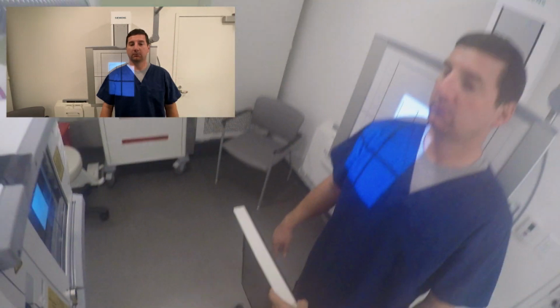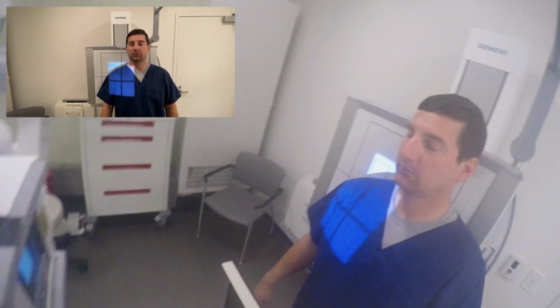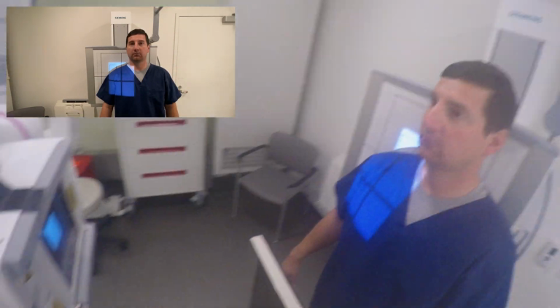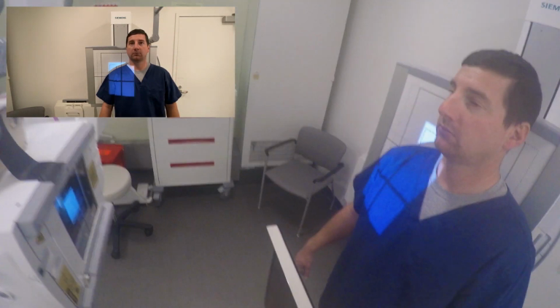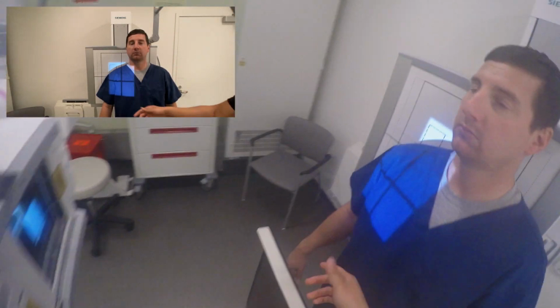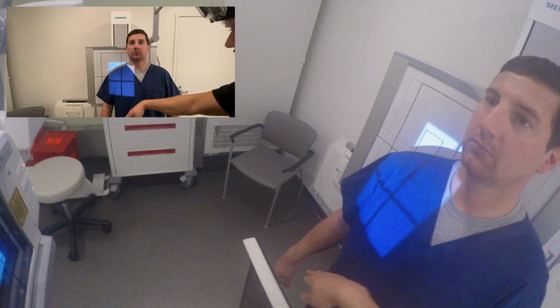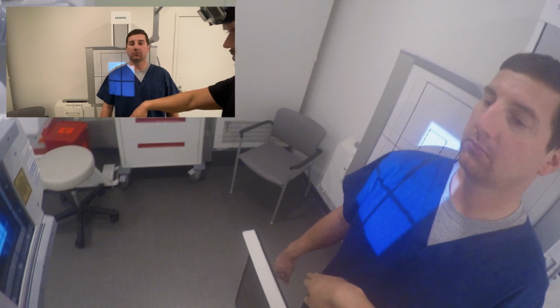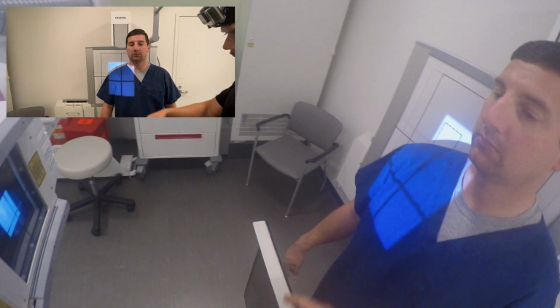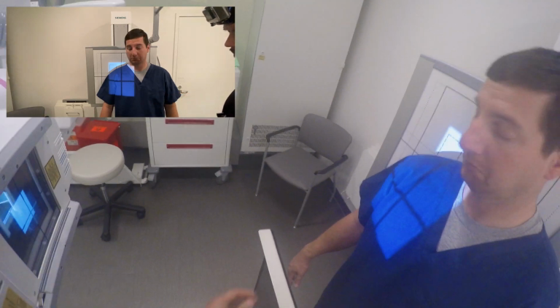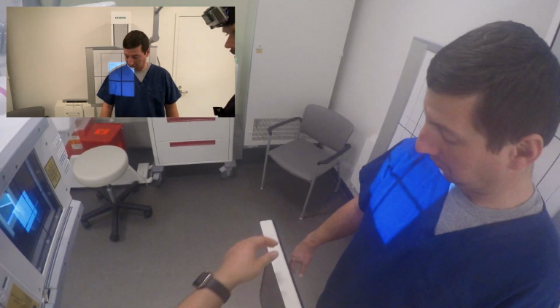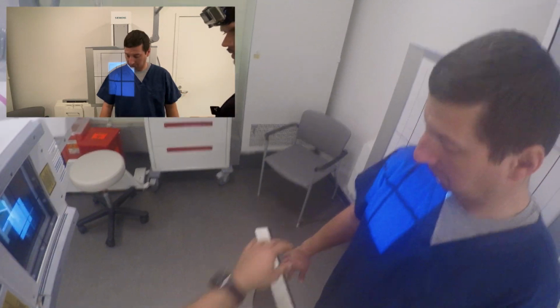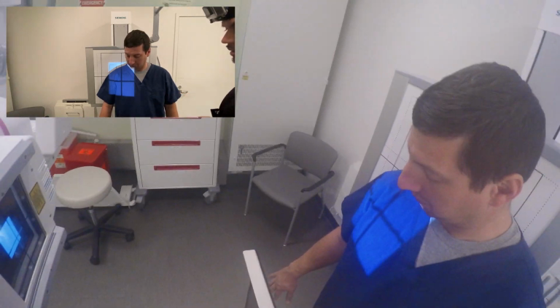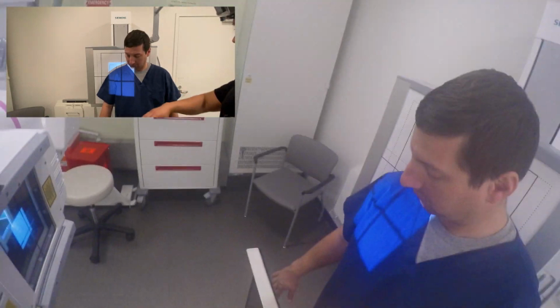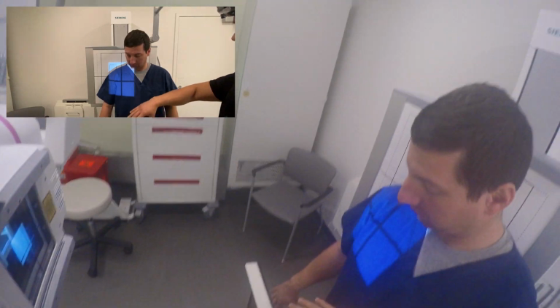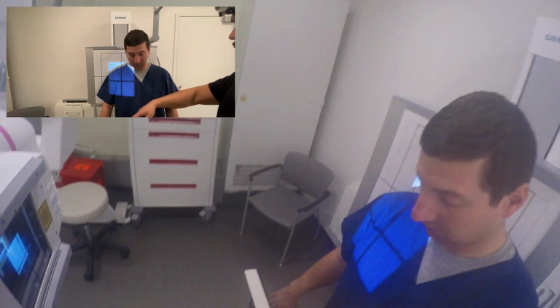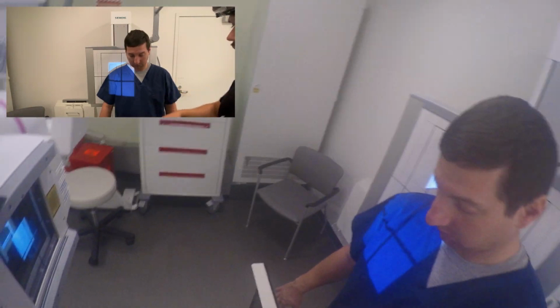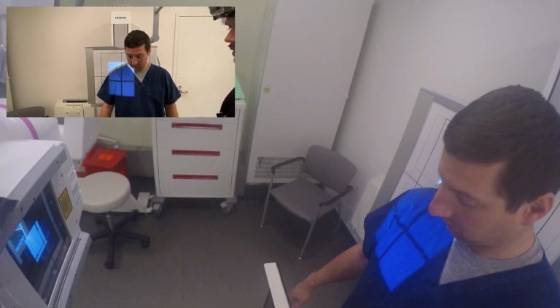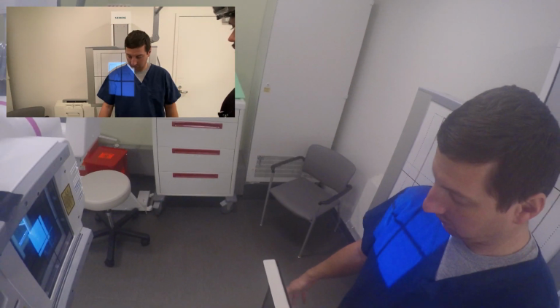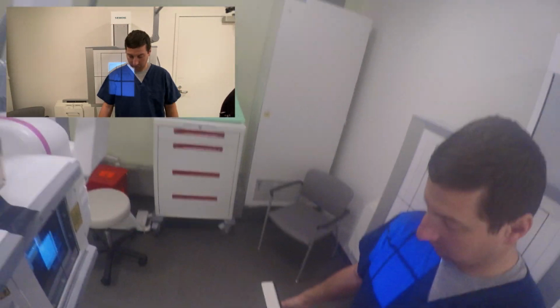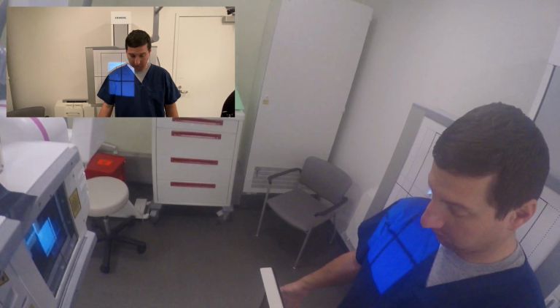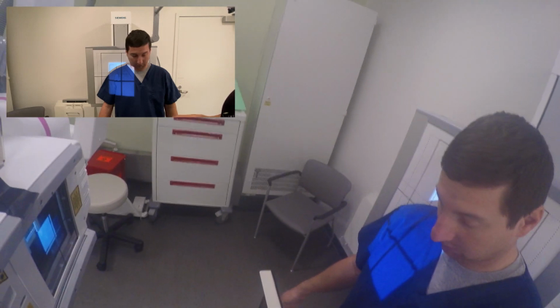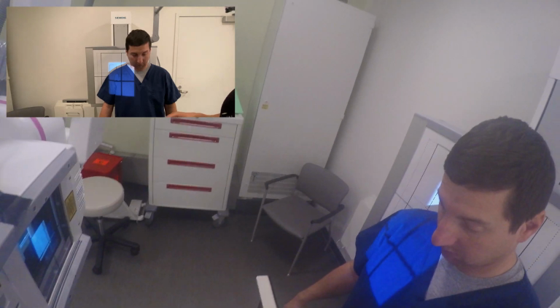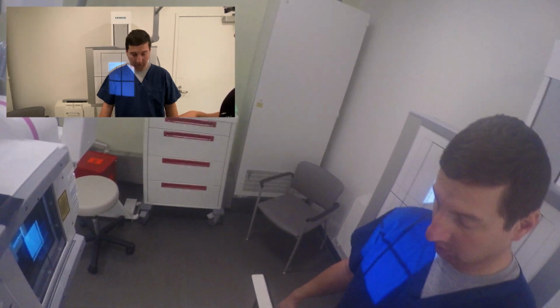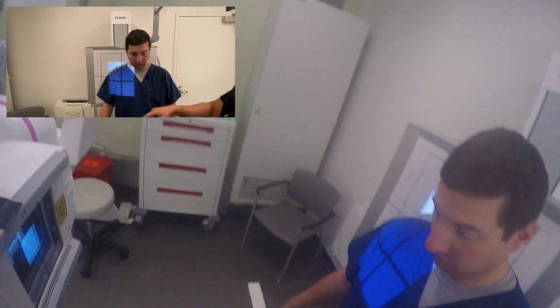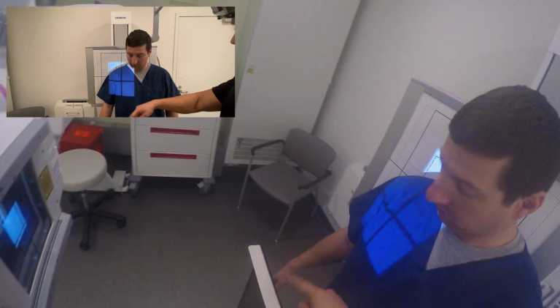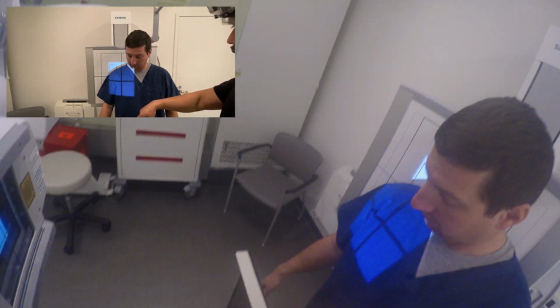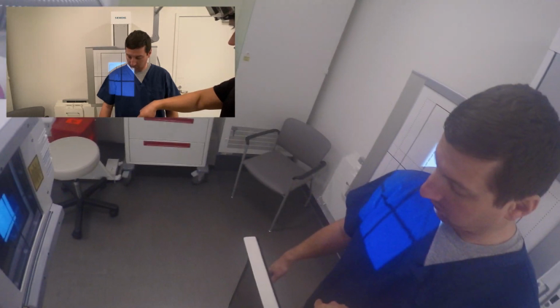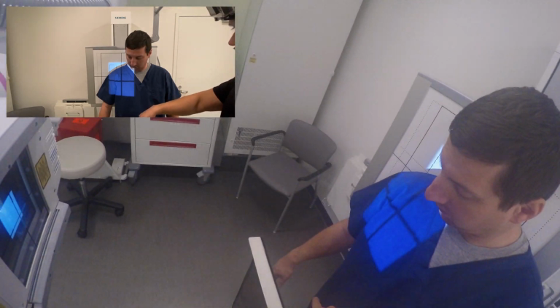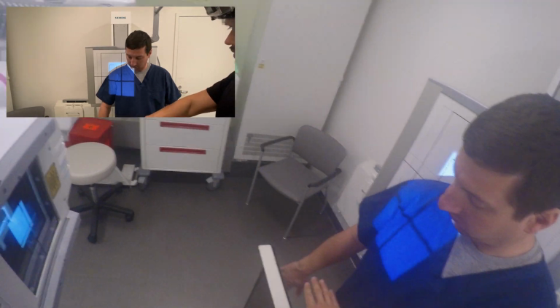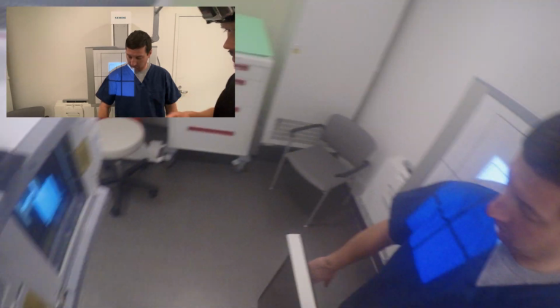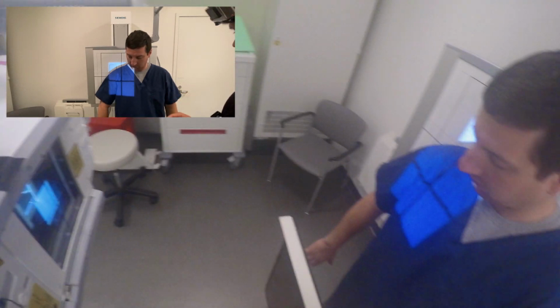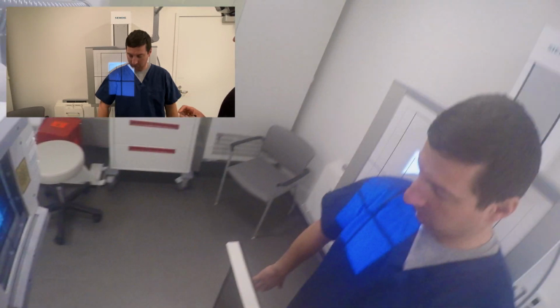So go ahead and rotate your palm backwards. There you go. And I'm going to rotate your palm forward, okay? I'll tell you to rotate your palm forward. Go ahead and rotate it backwards for now. Just like so. Yep. Good.